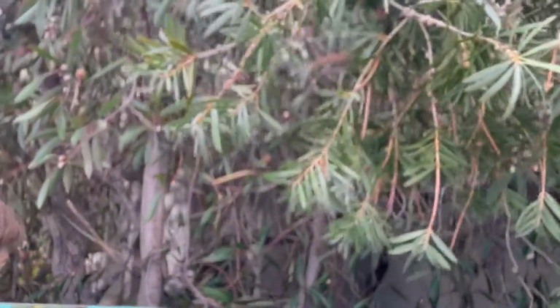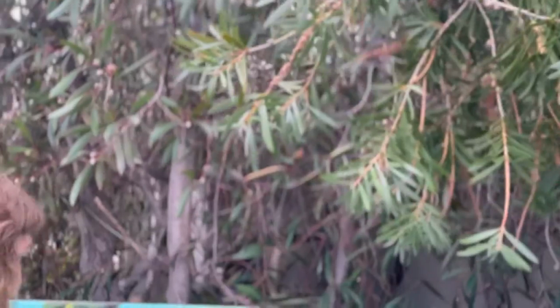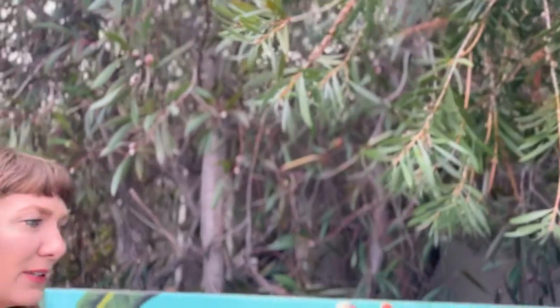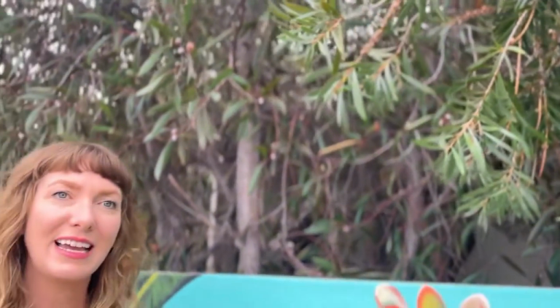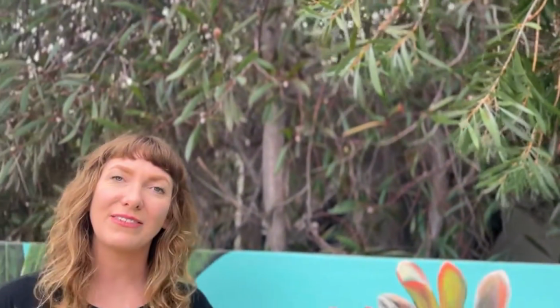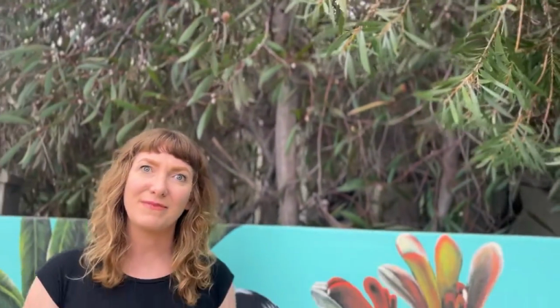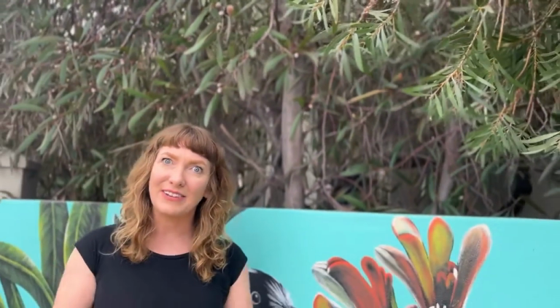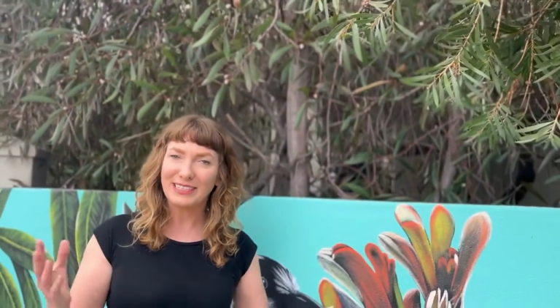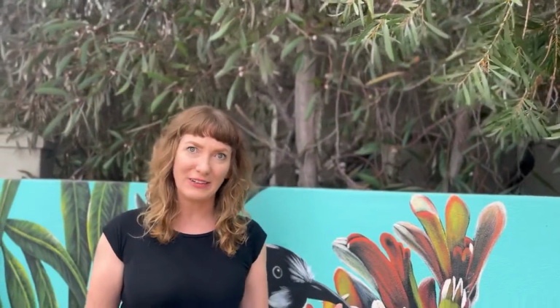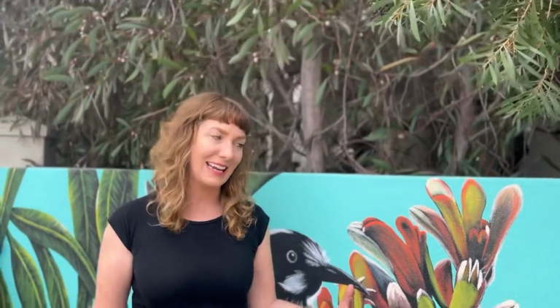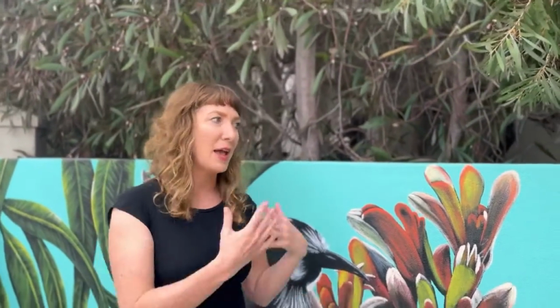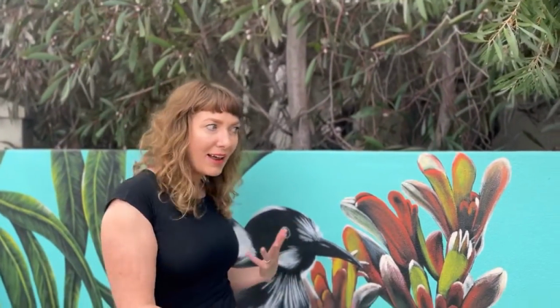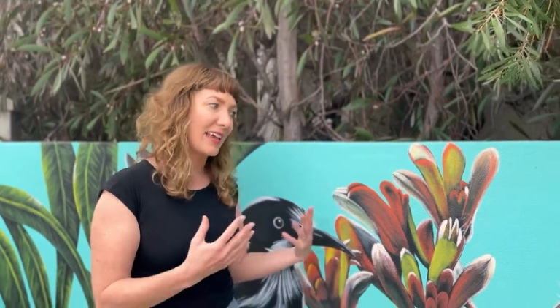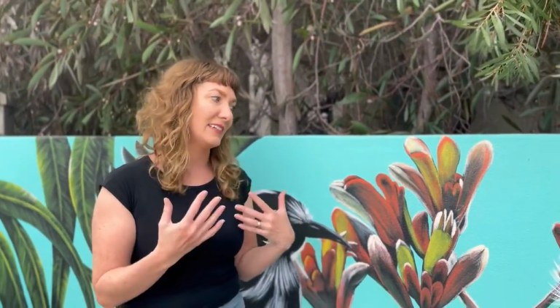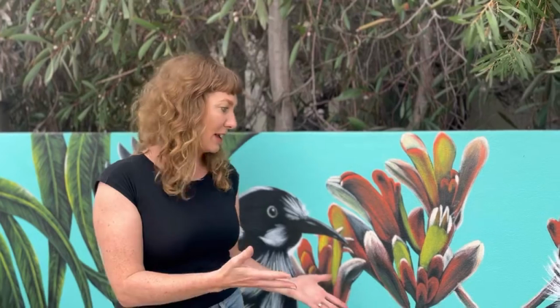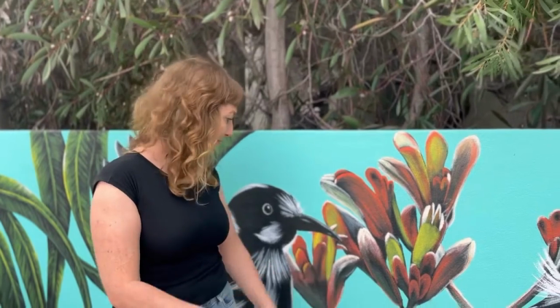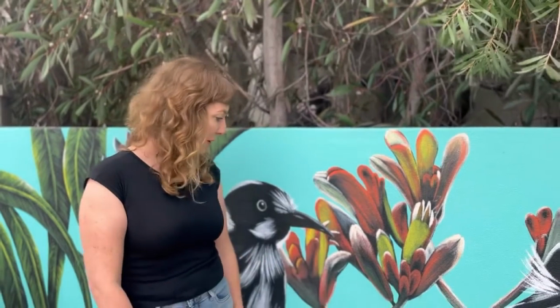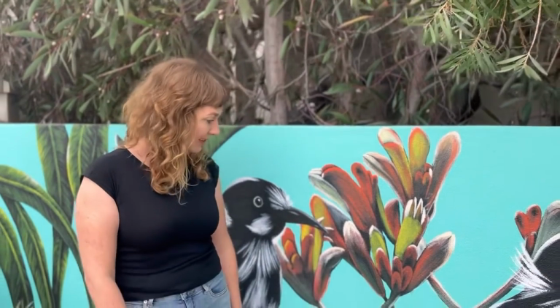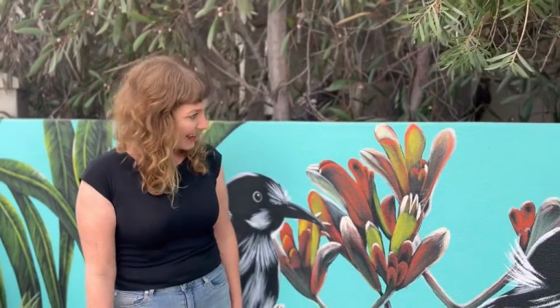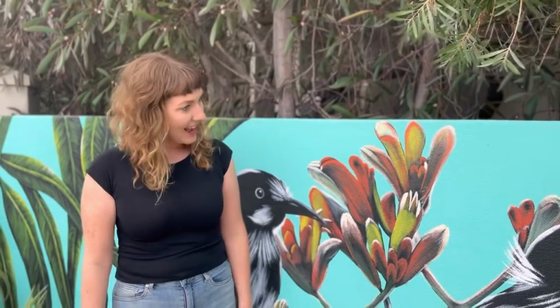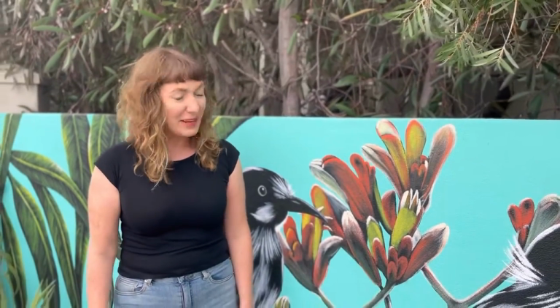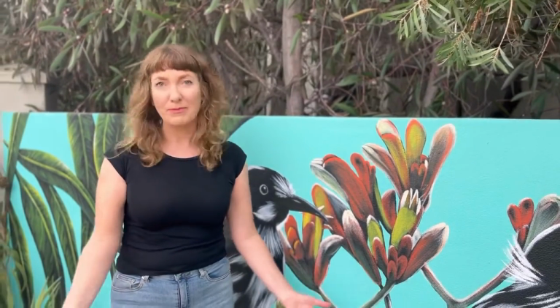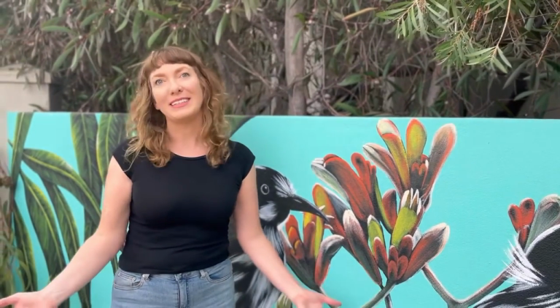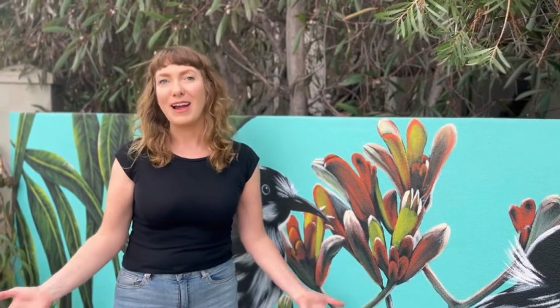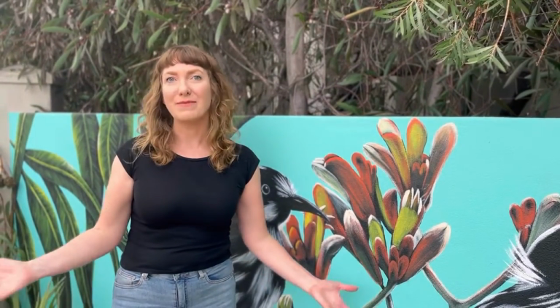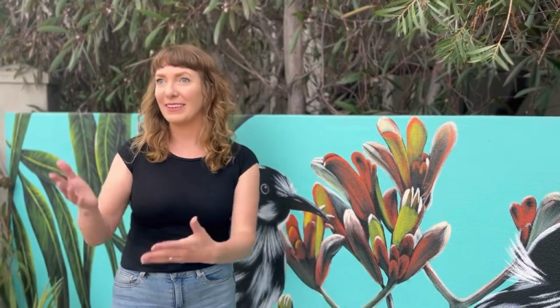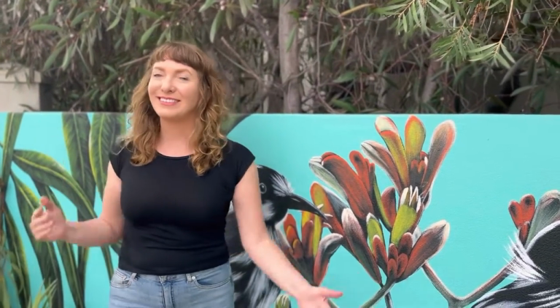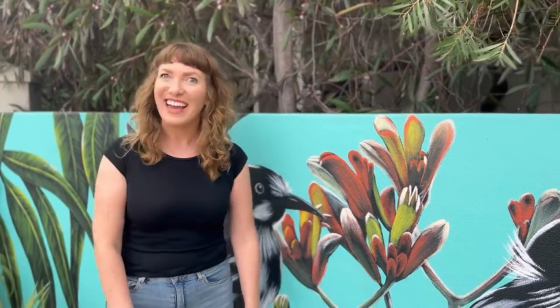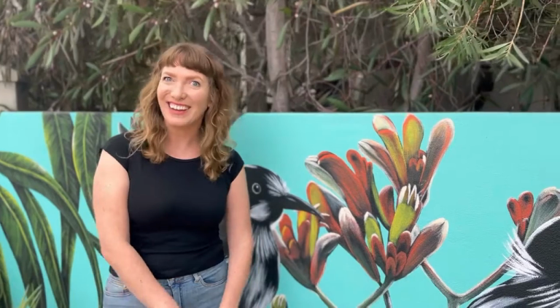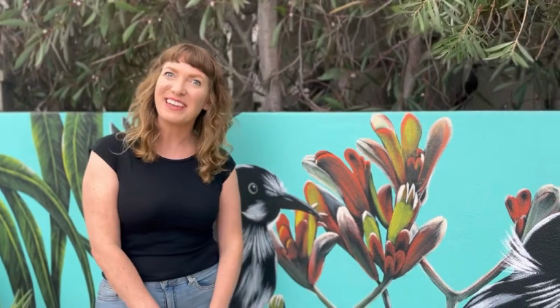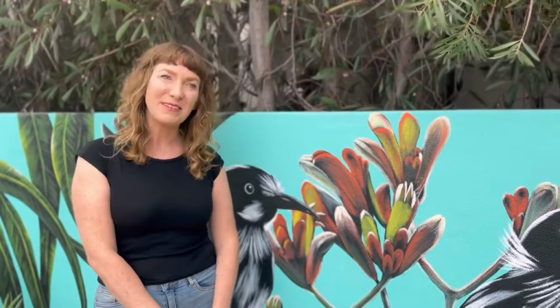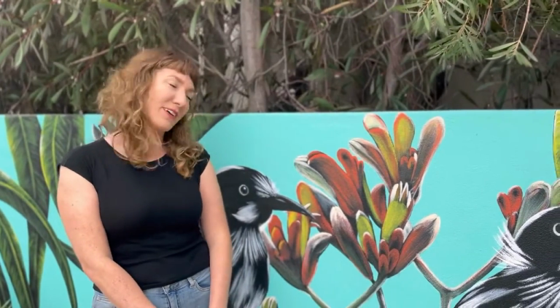We just wanted to have some native Western Australian plants and birds and basically brighten up the area and make it a little bit more fun.